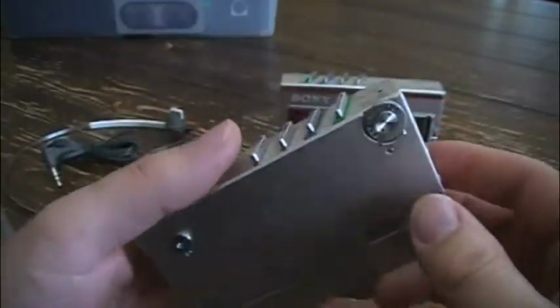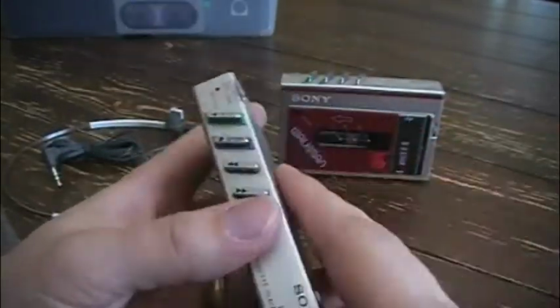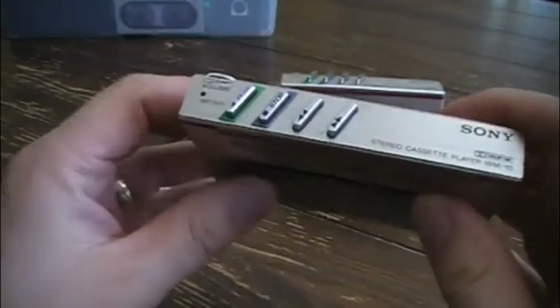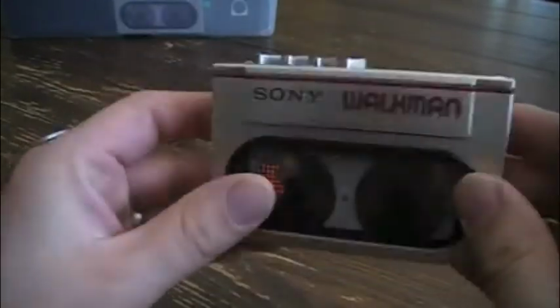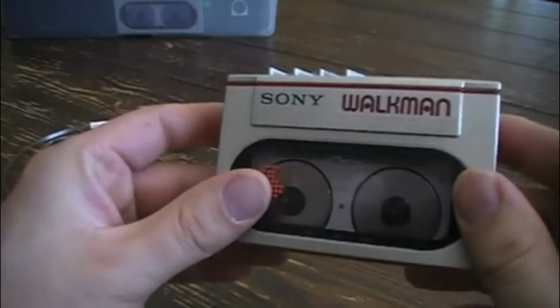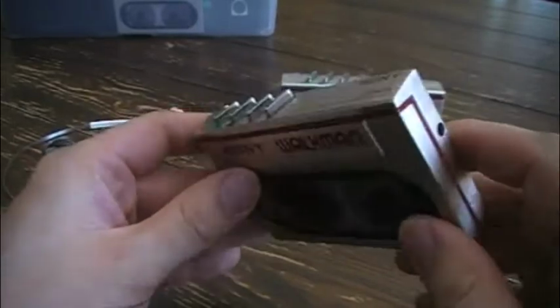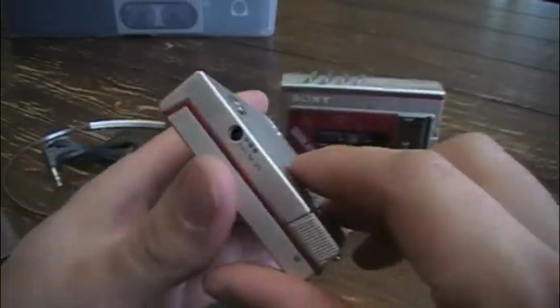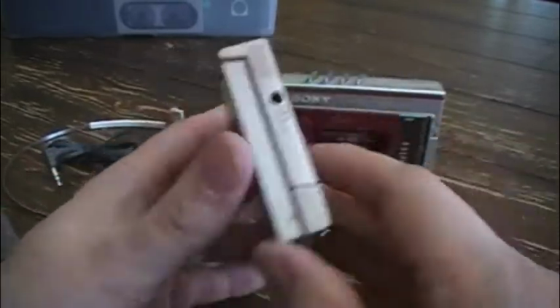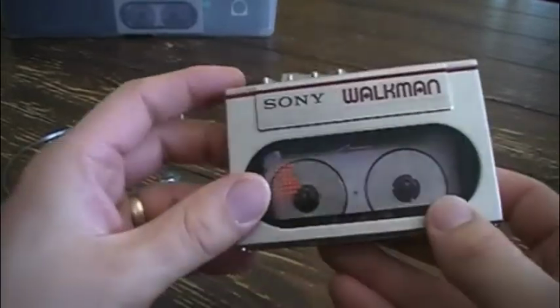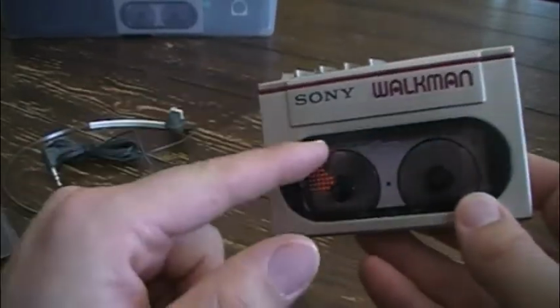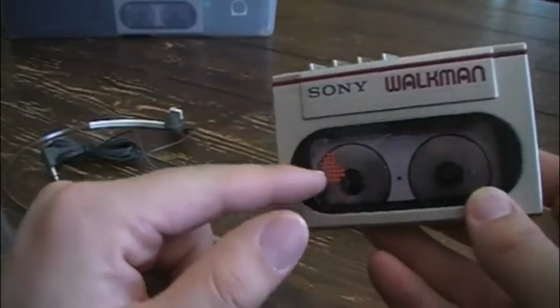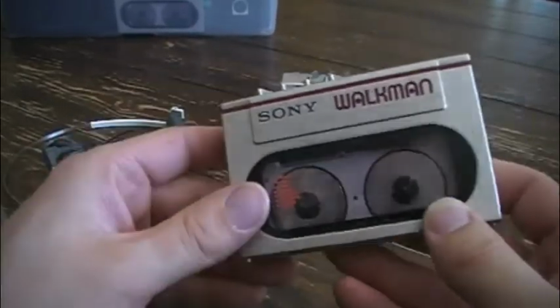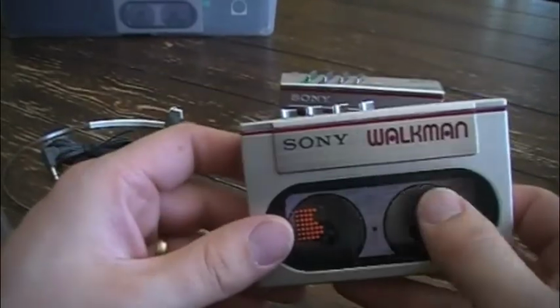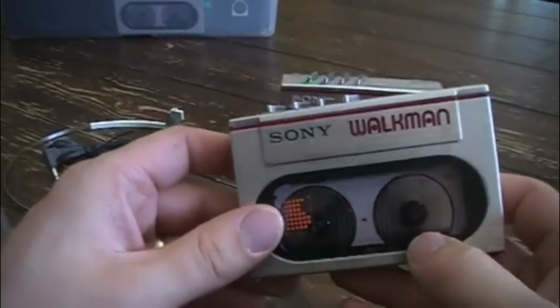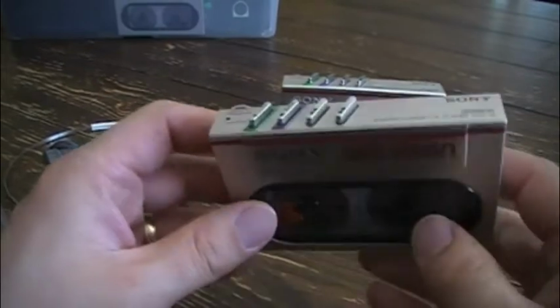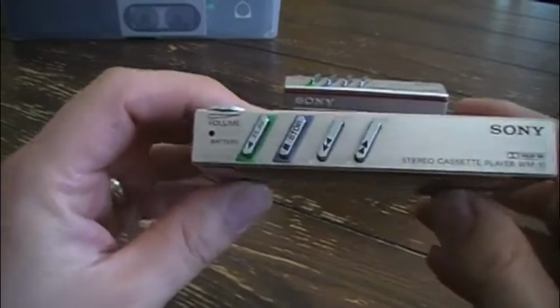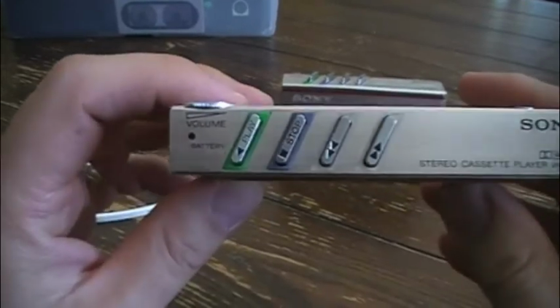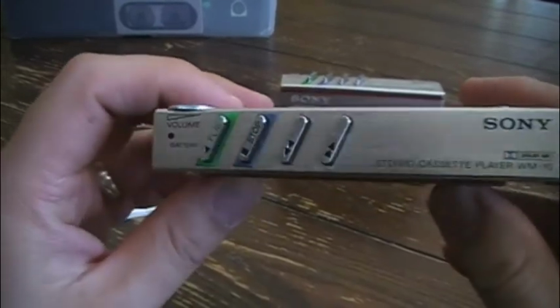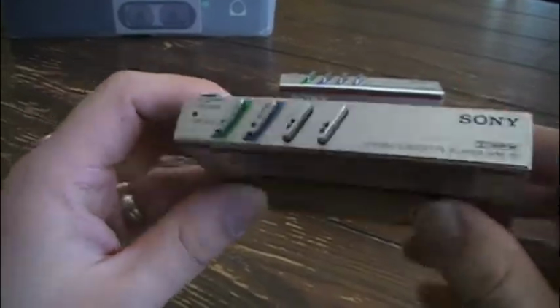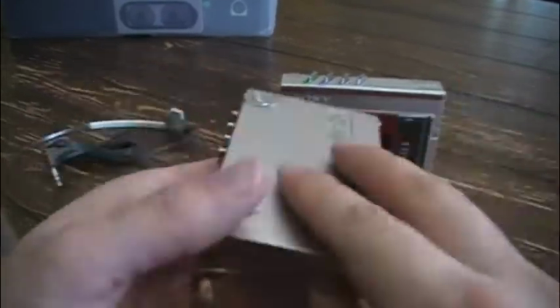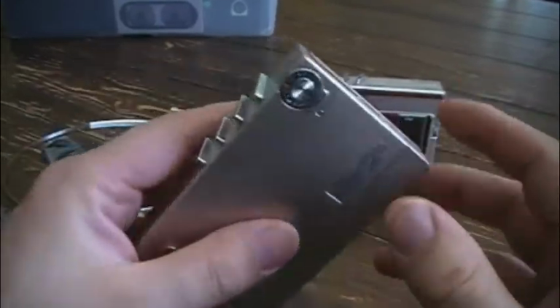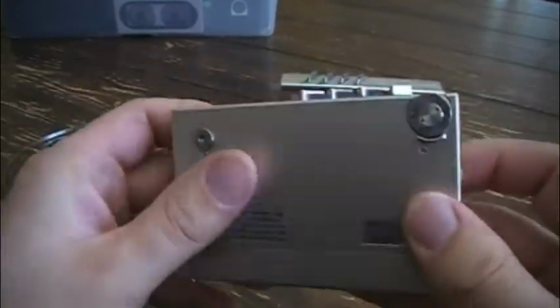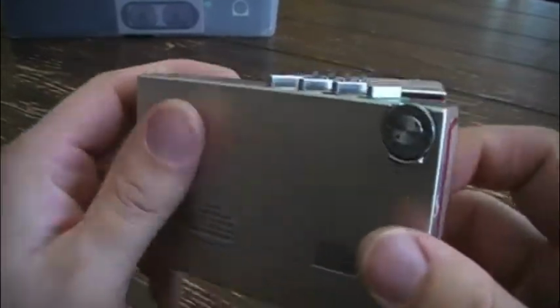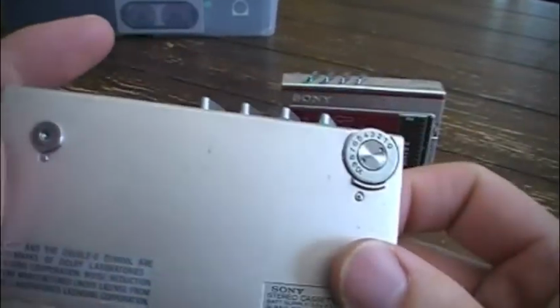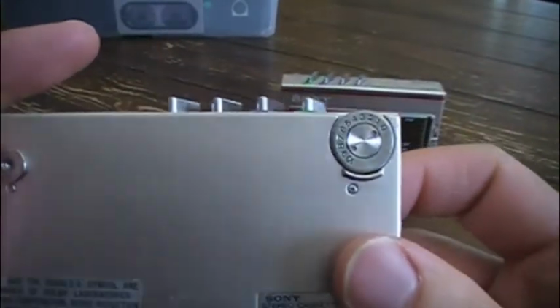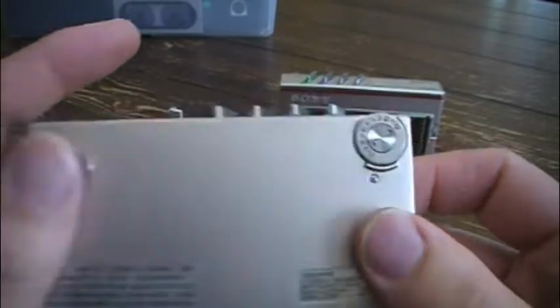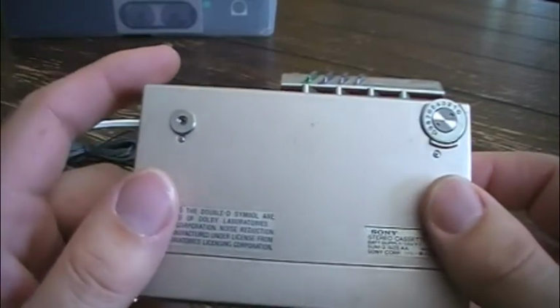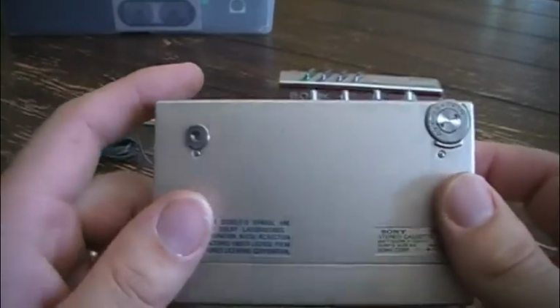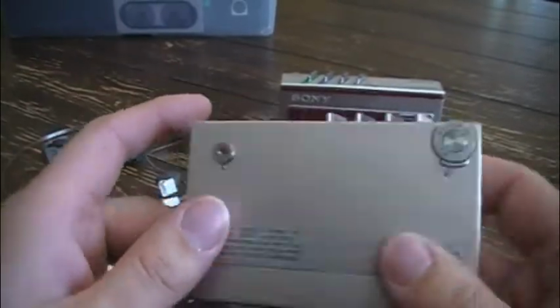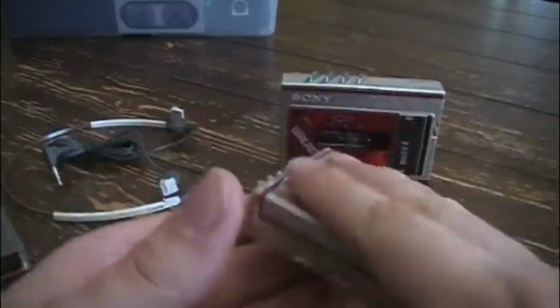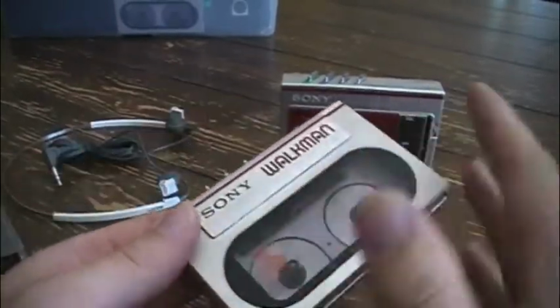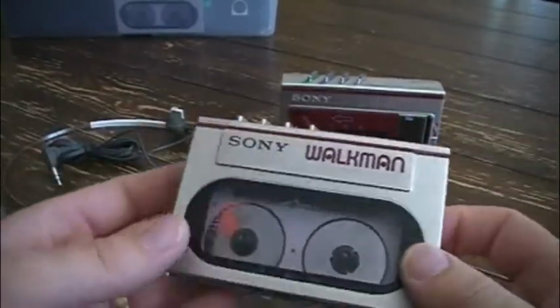It had a really nice look as well. I really like the spools, the way the buttons look, and the volume control with that dial — it's almost similar to the WM-2 I suppose.